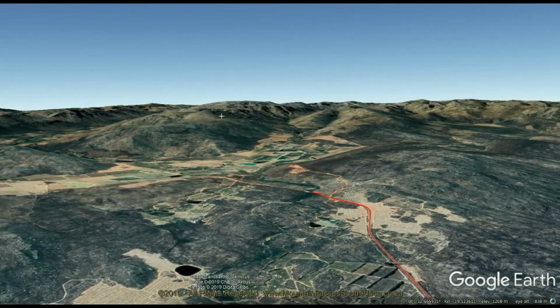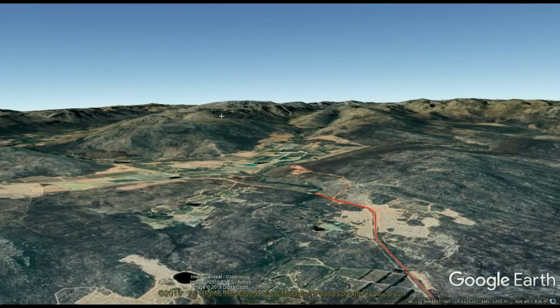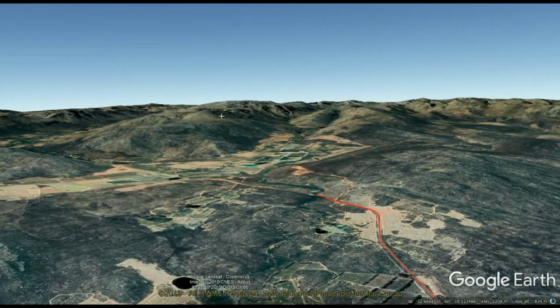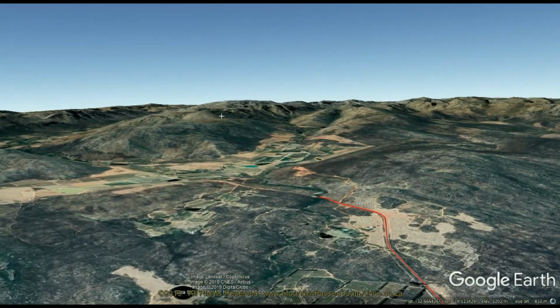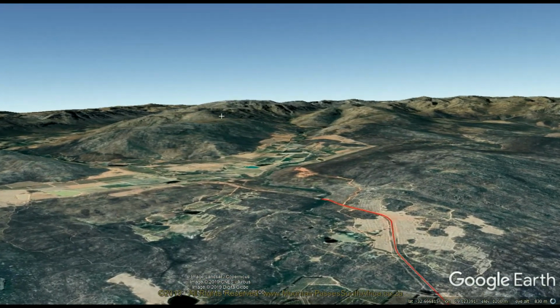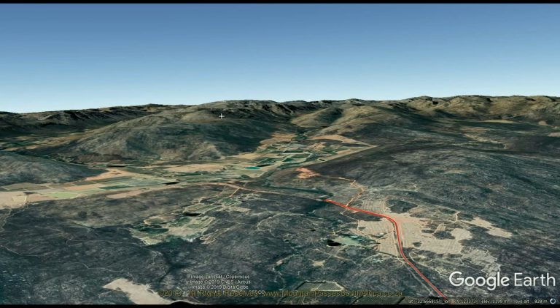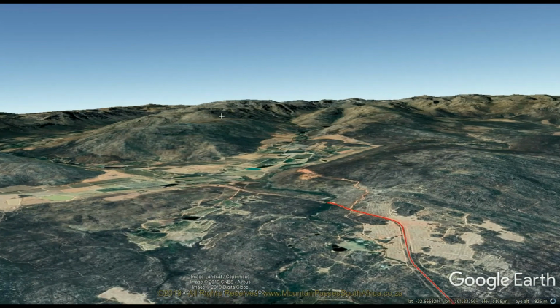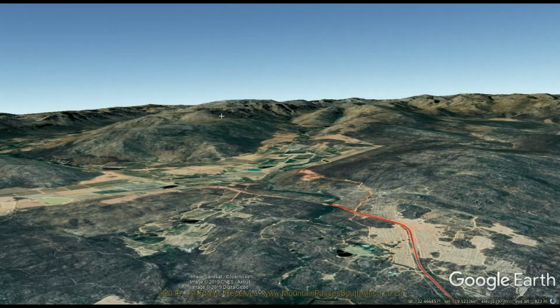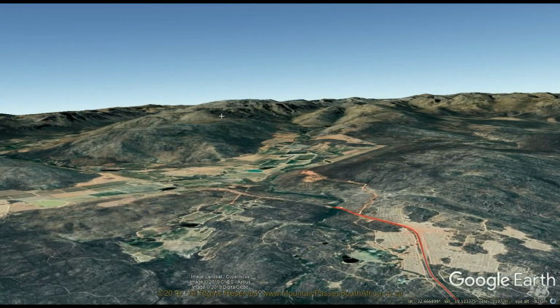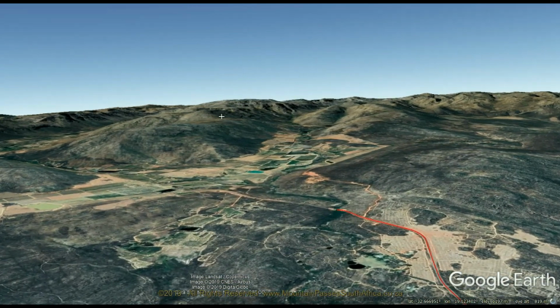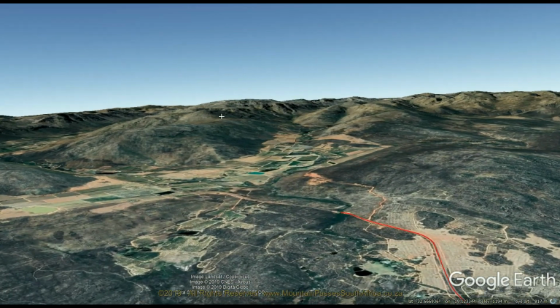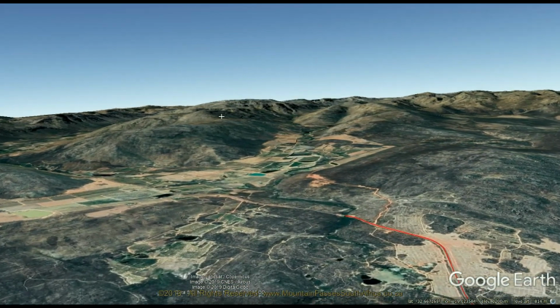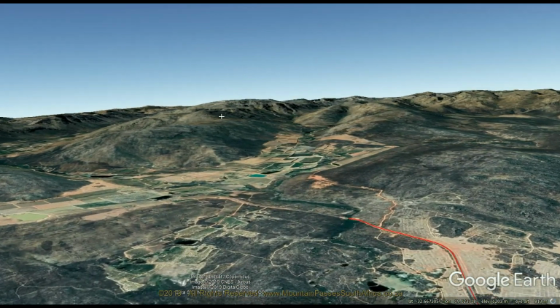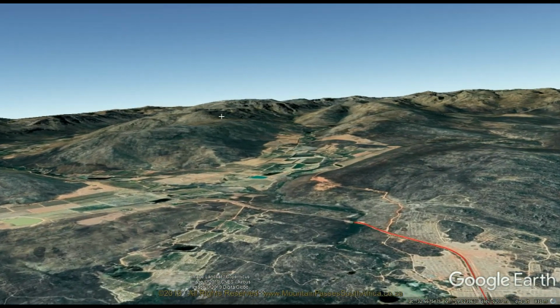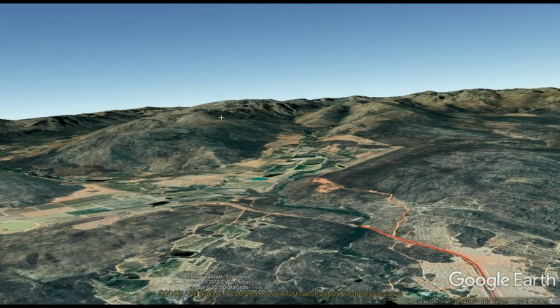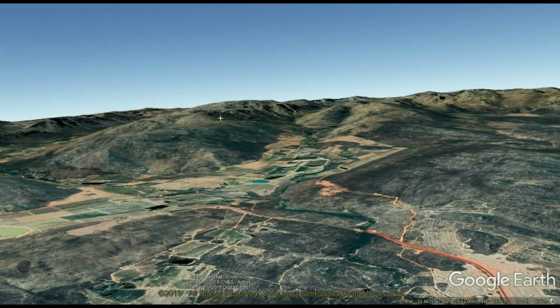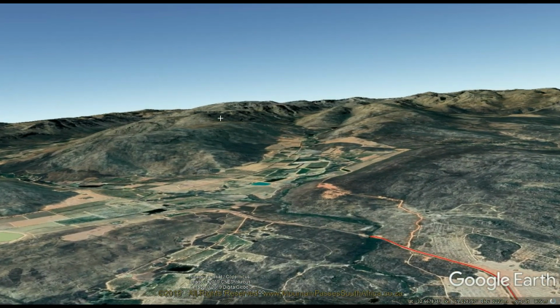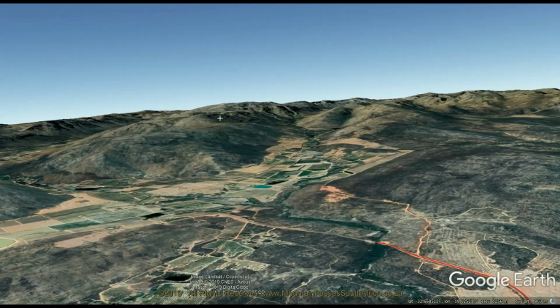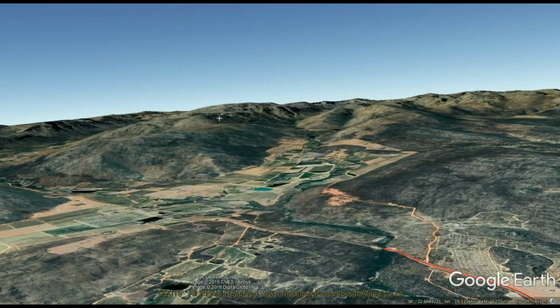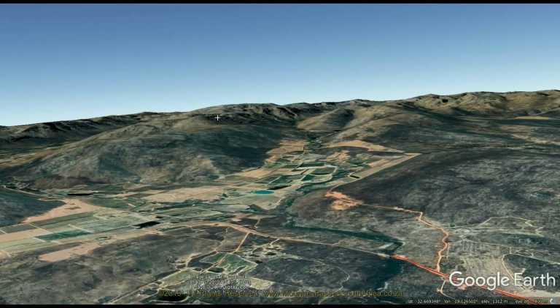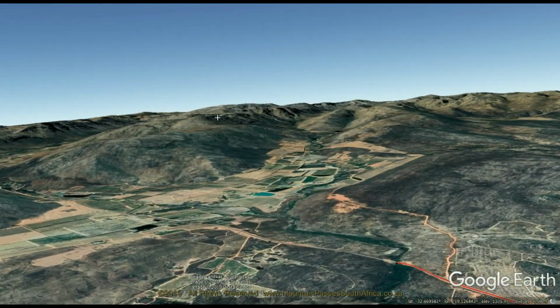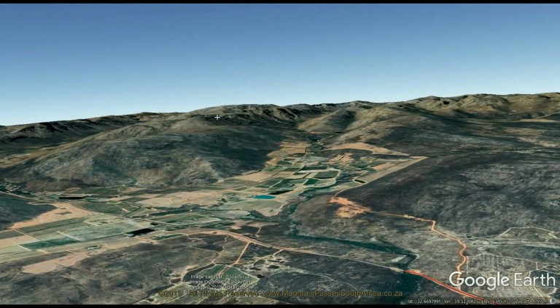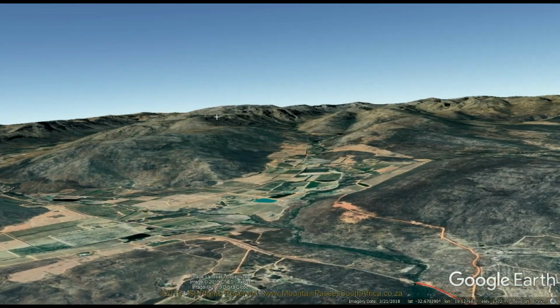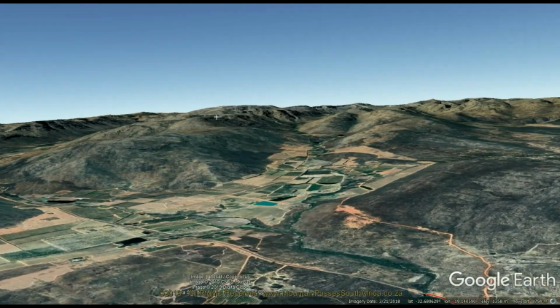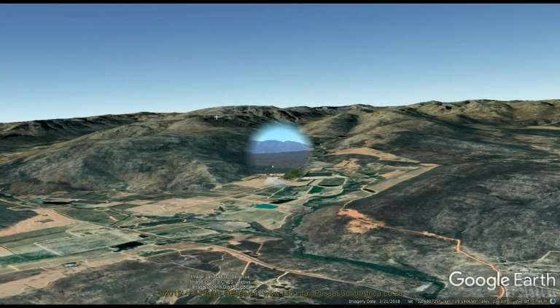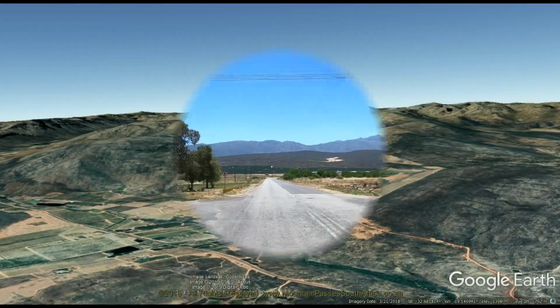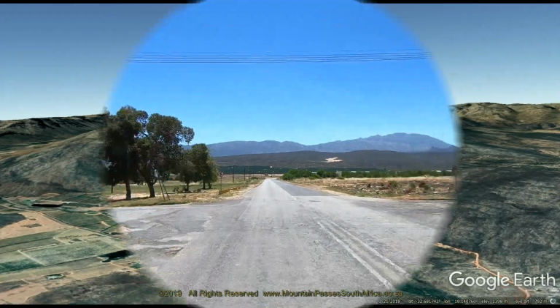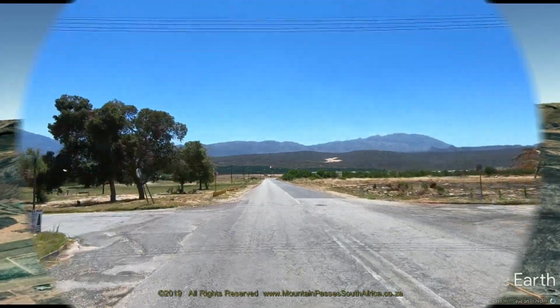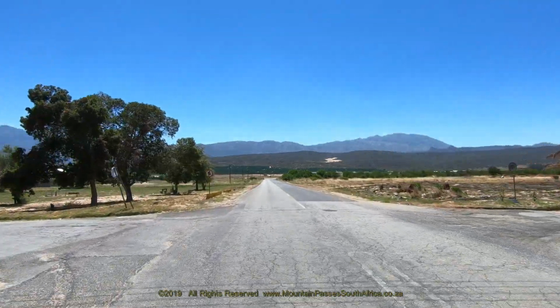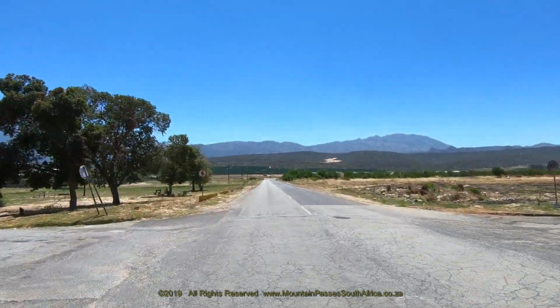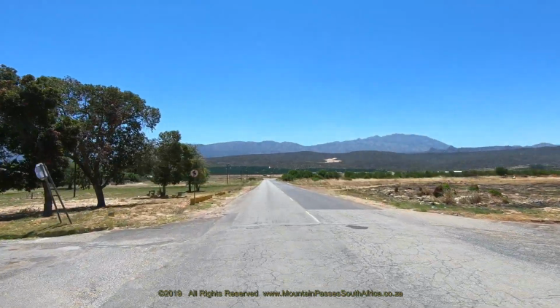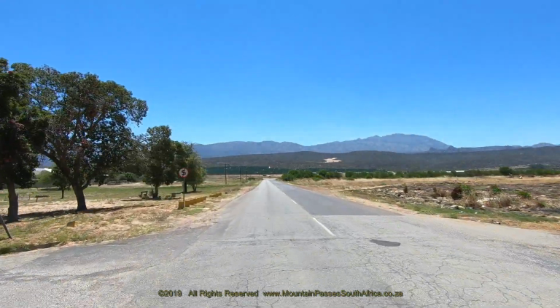It should be noted that there are three passes with variants of this name in the Western Cape, the other two being near Relysdorp and the Chamkosgloef respectively.